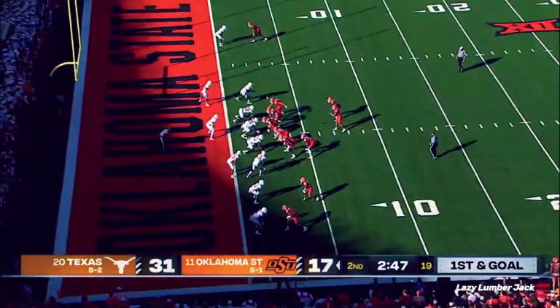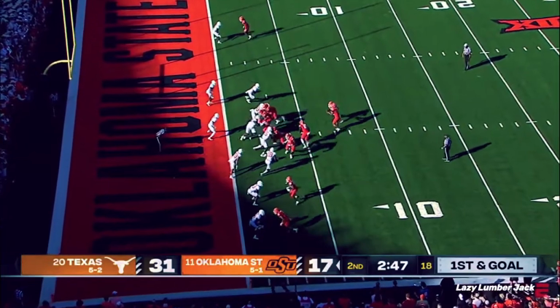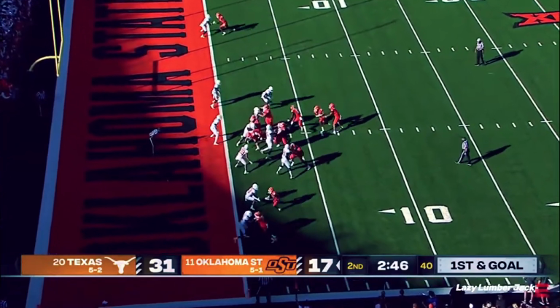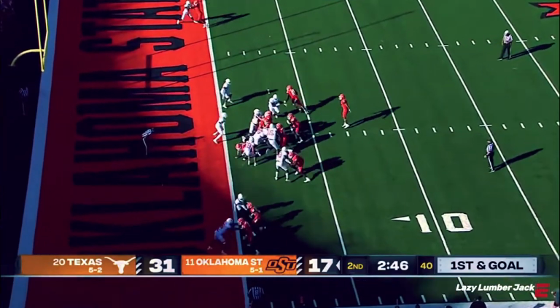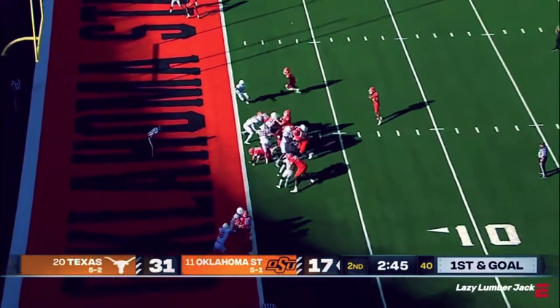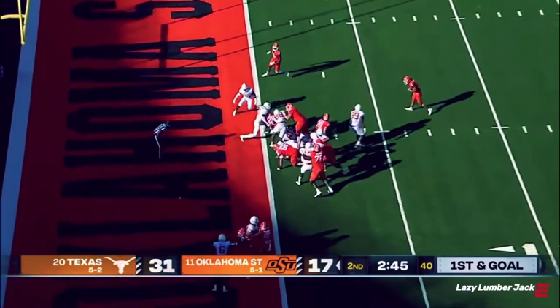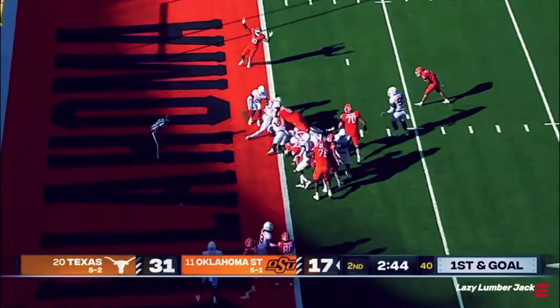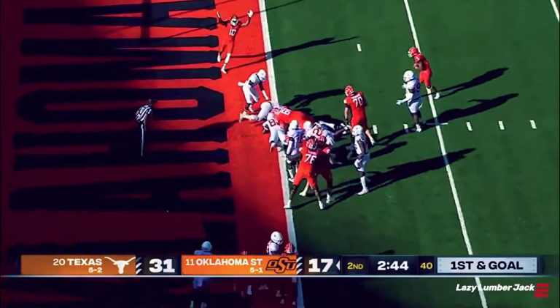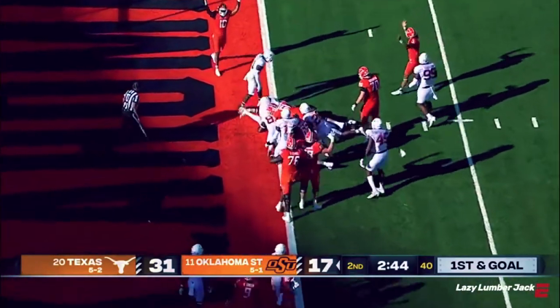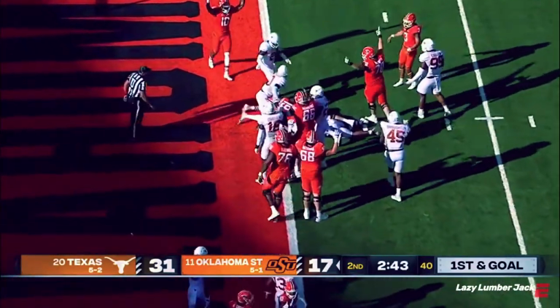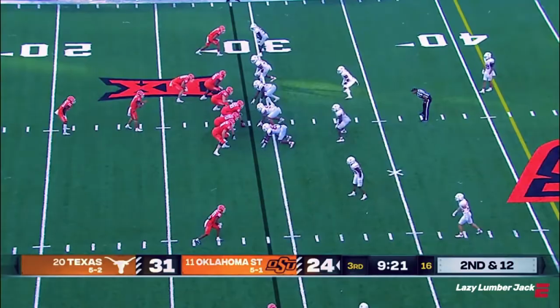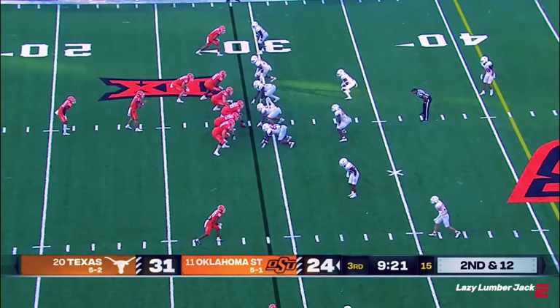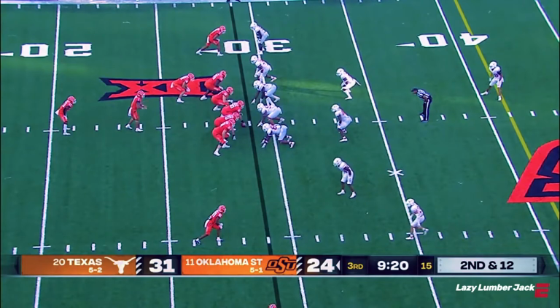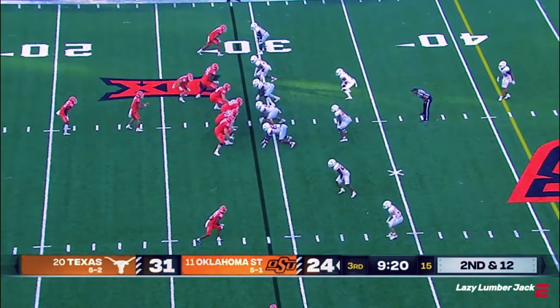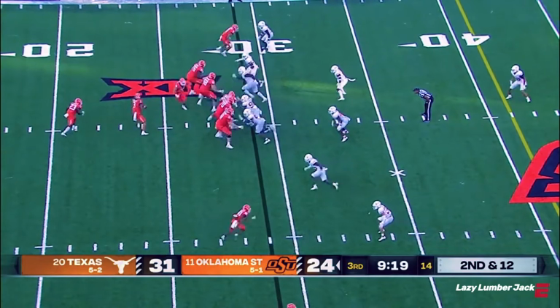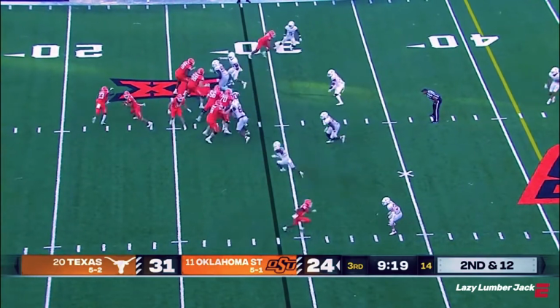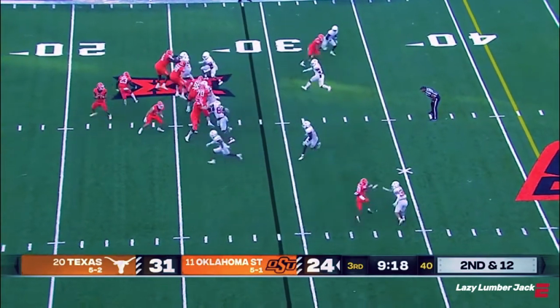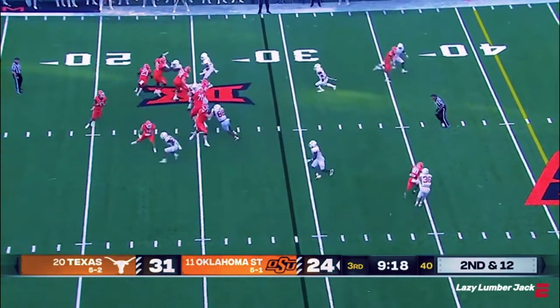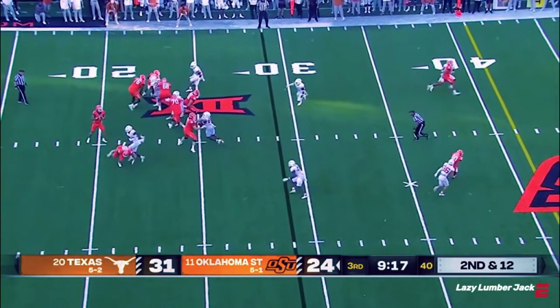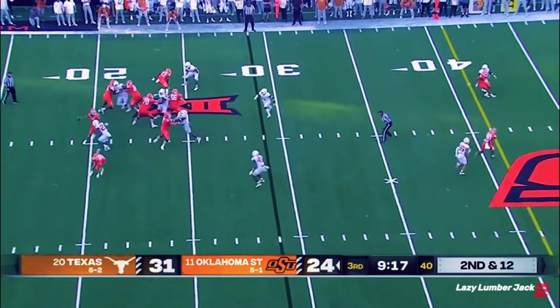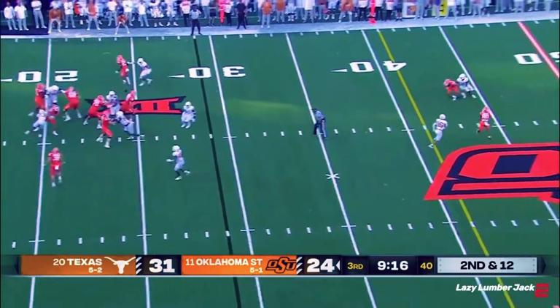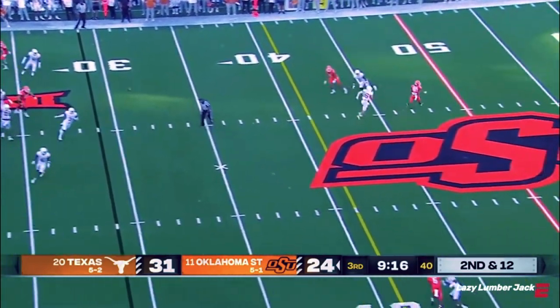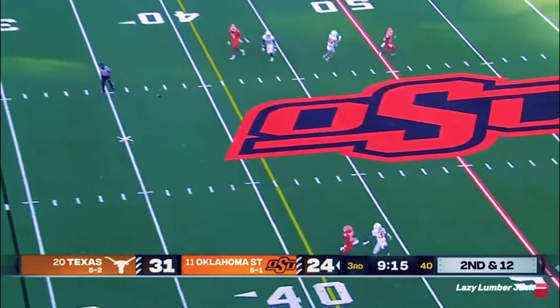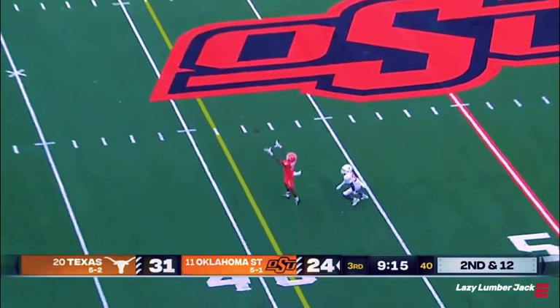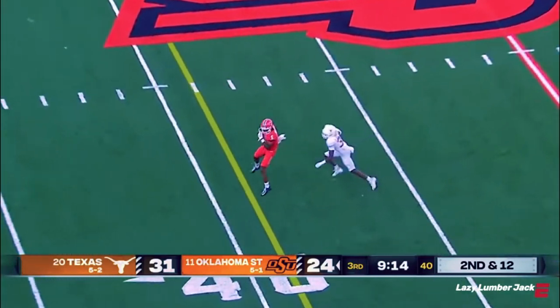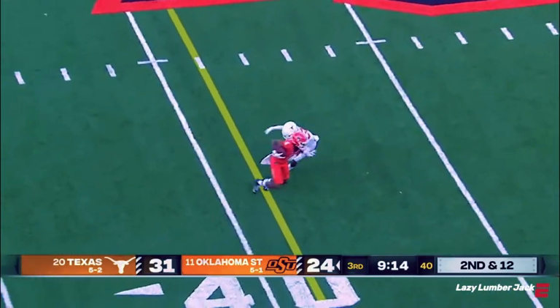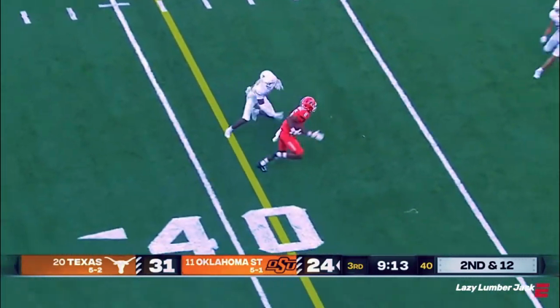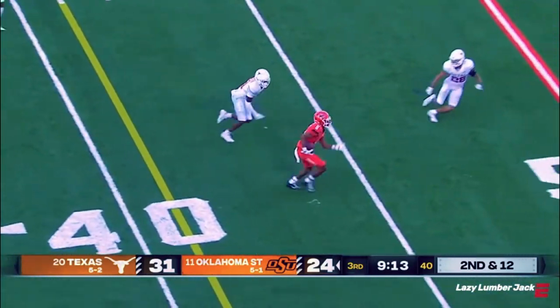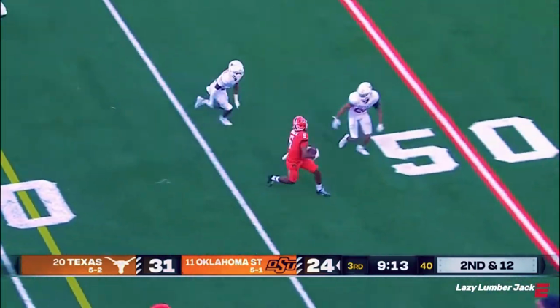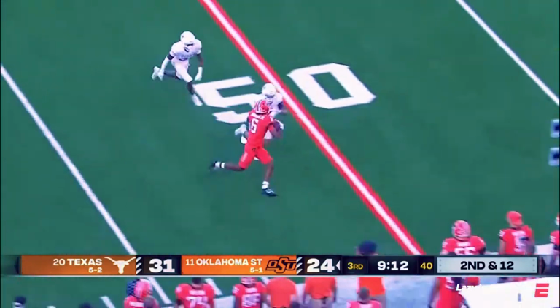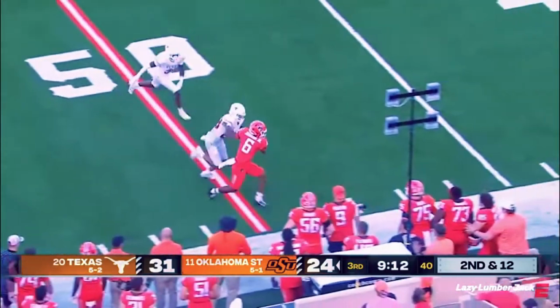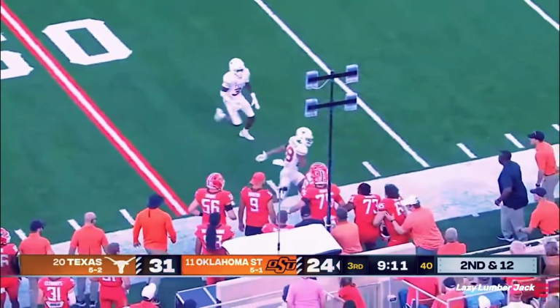From the two, it's going to be Richardson looking for his third touchdown. A freshman from Dallas, just 14 carries on the season coming in. Sanders in trouble, gets hit again as he throws, and pulled in for a first down — Stephon Johnson pass.